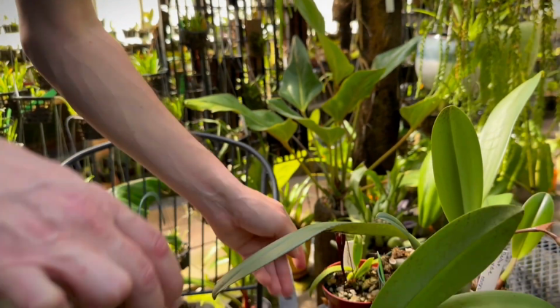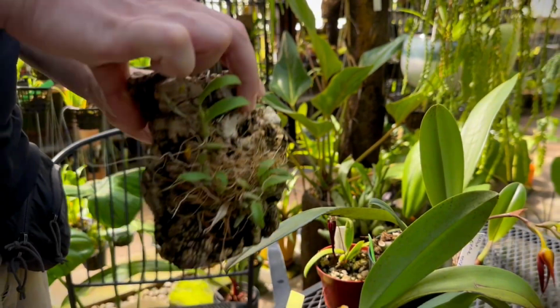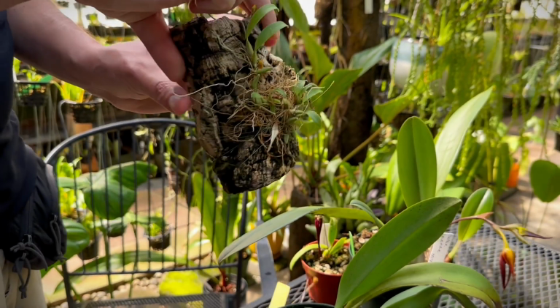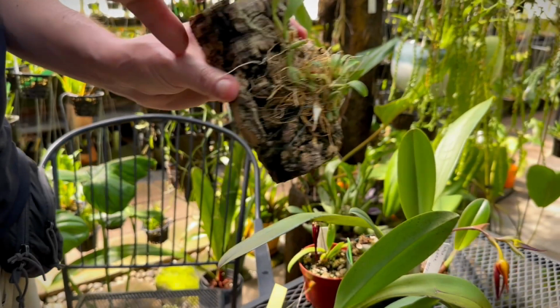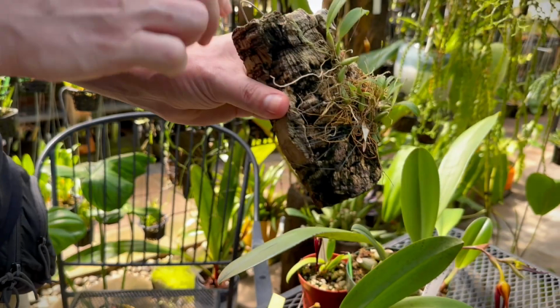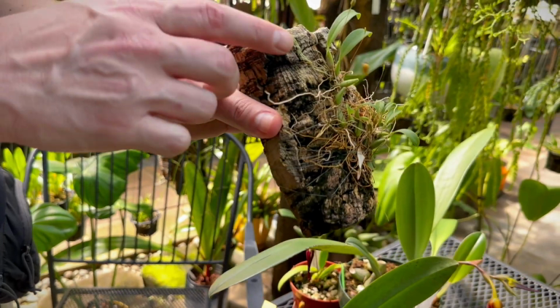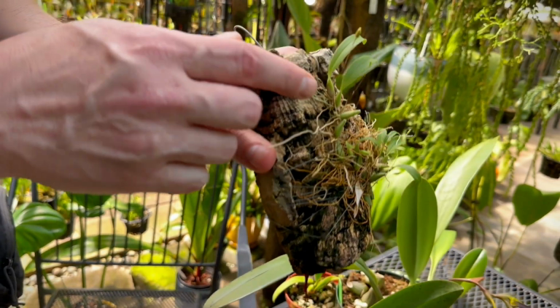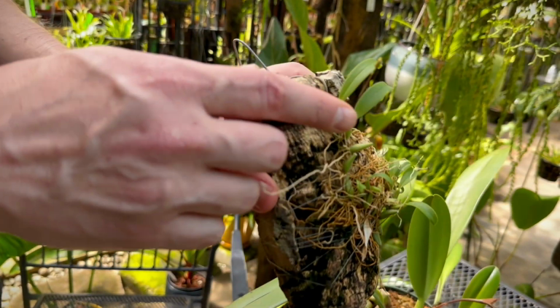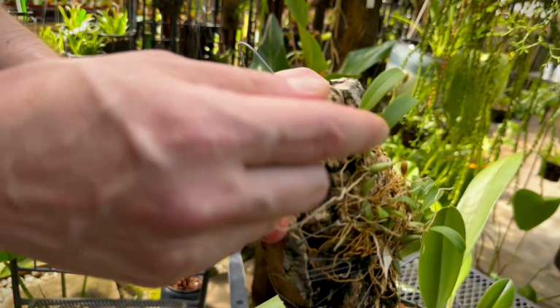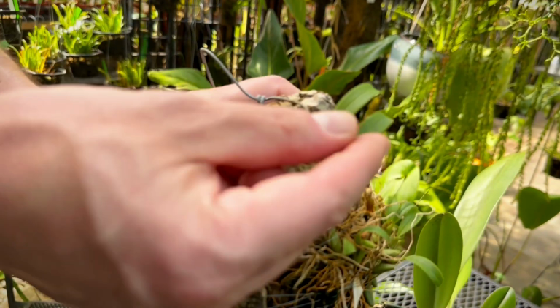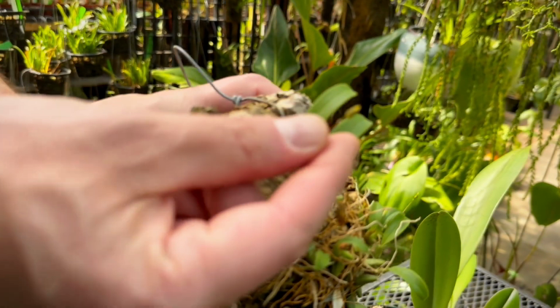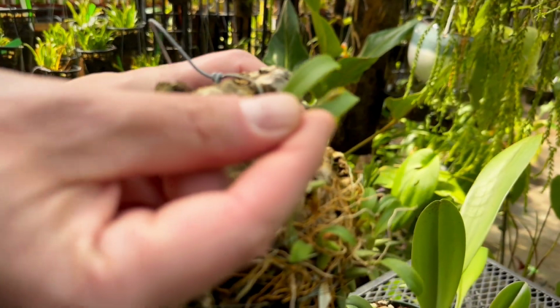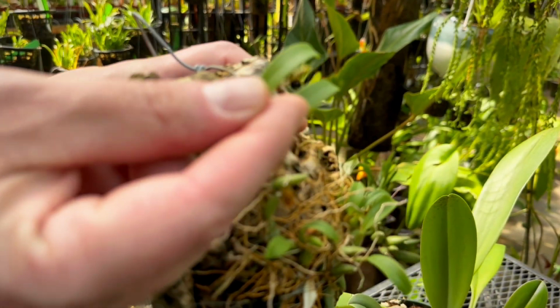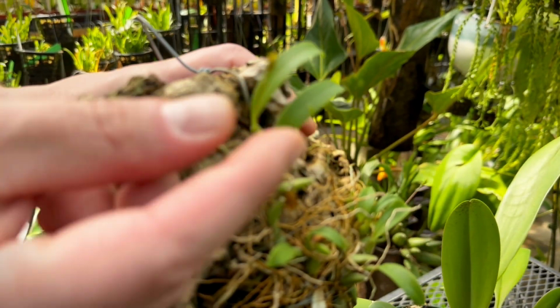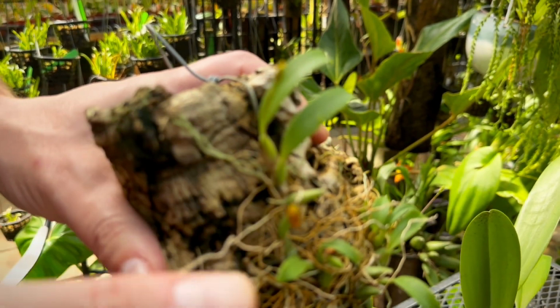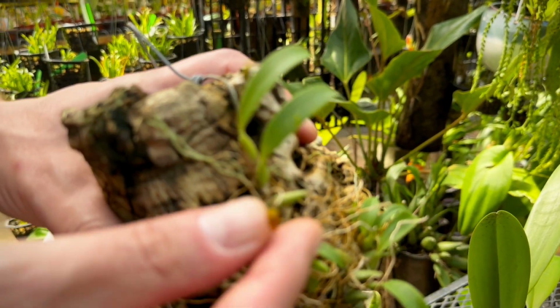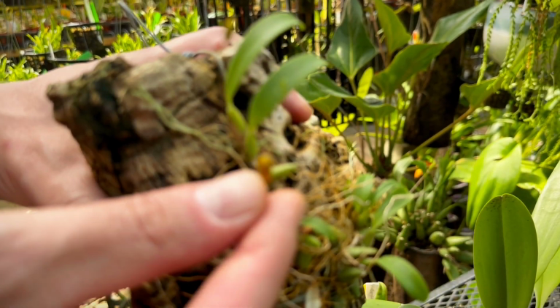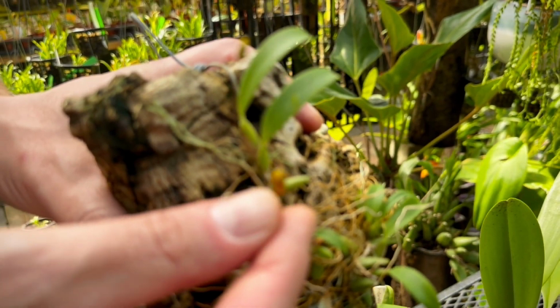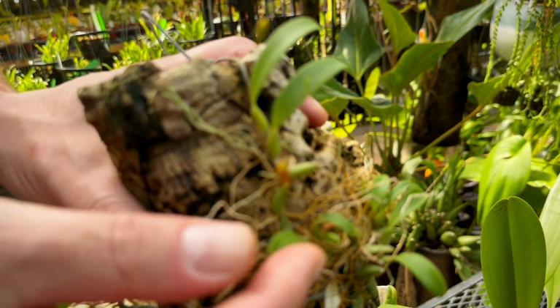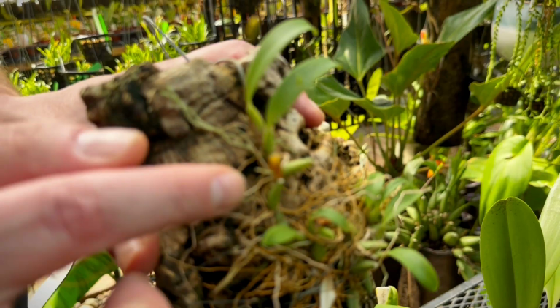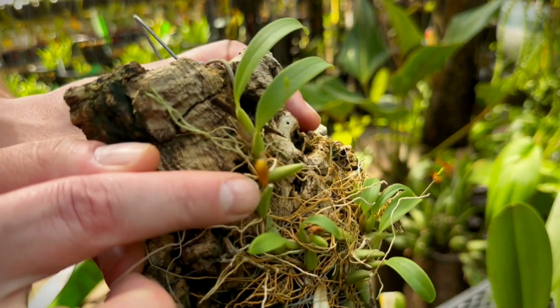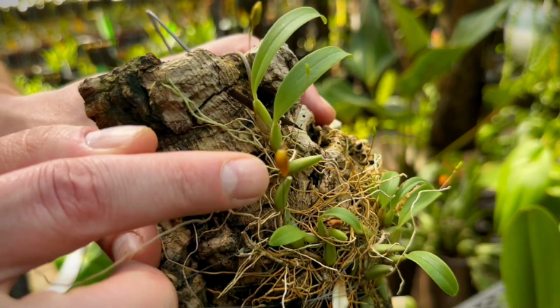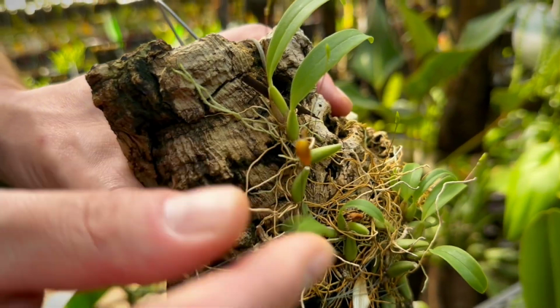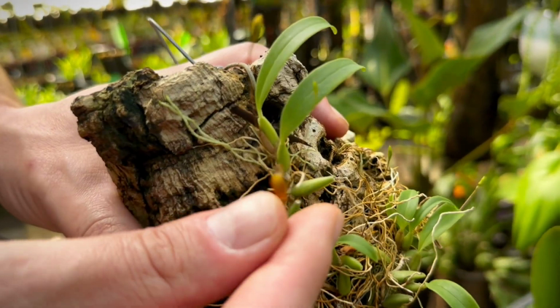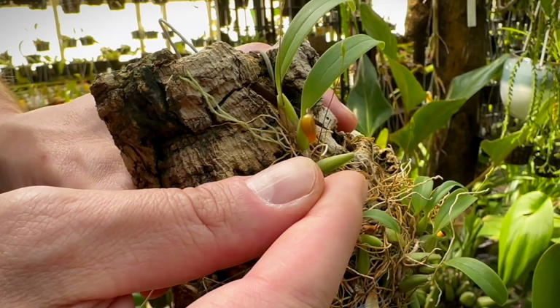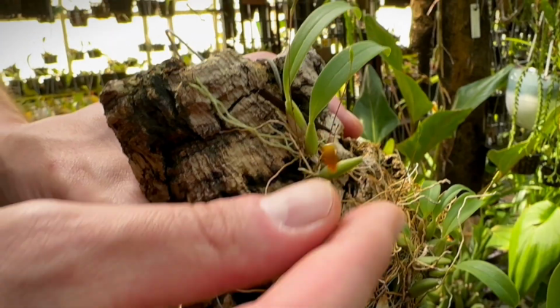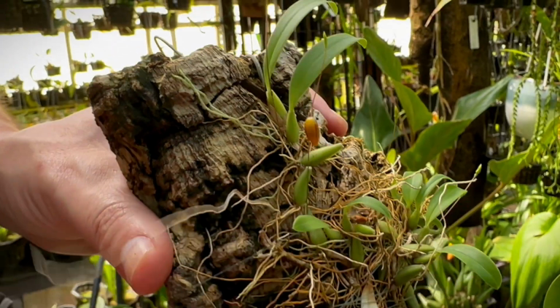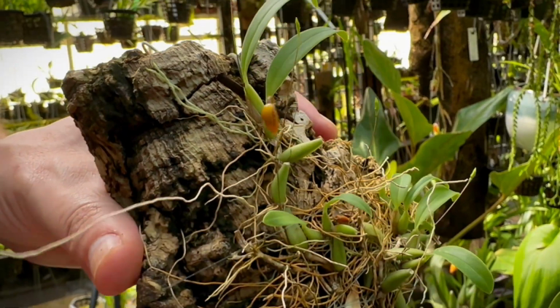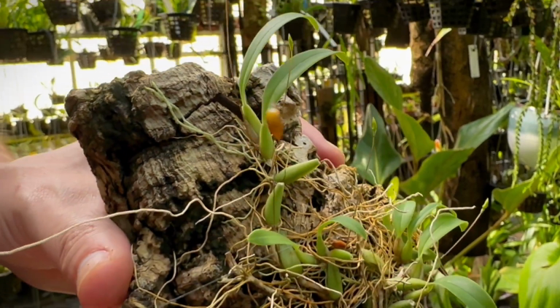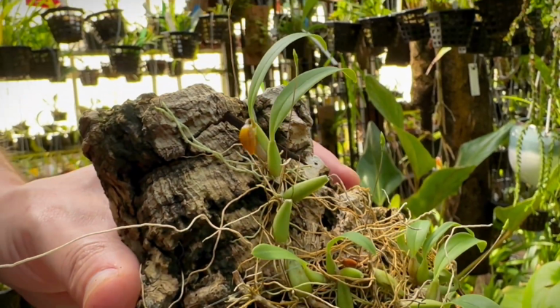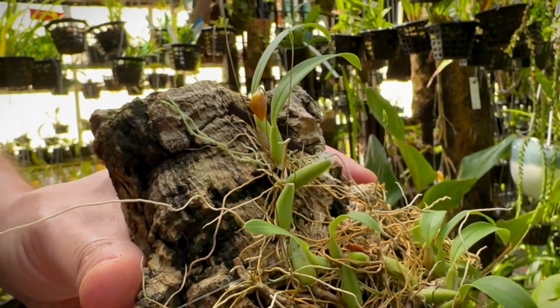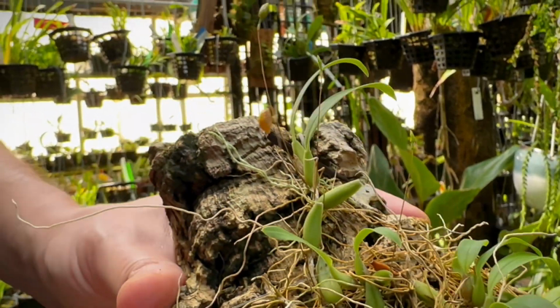Some Bulbophyllum are tiny, tiny. You can see how small this flower is — the plant next to my finger is very small.